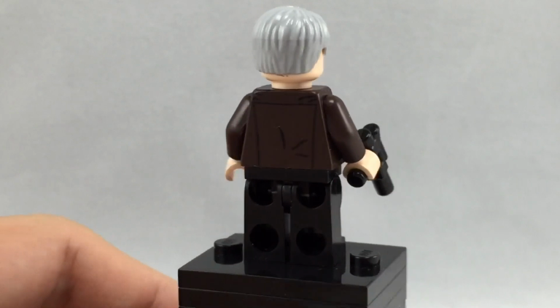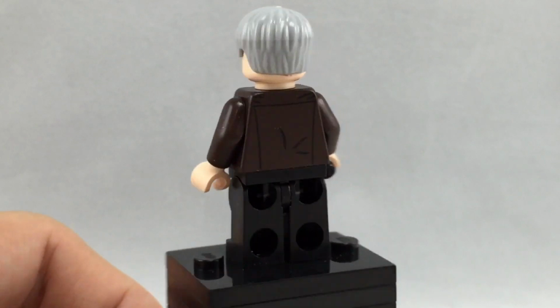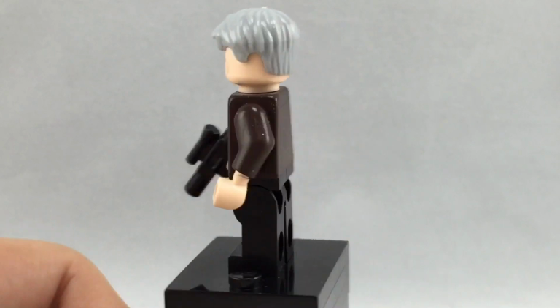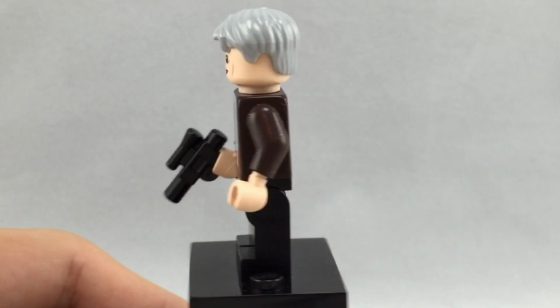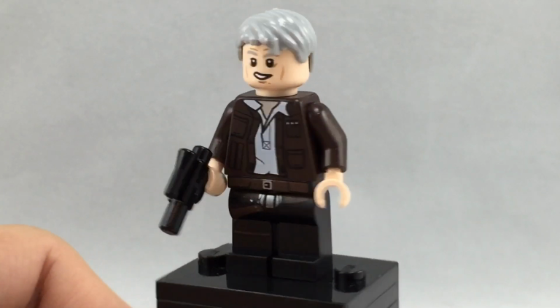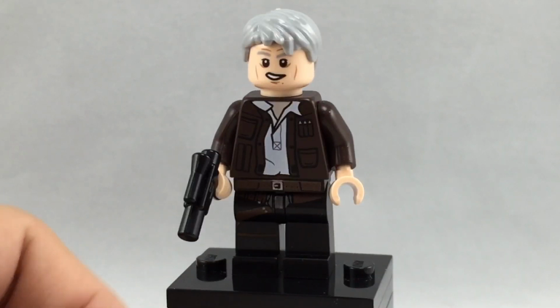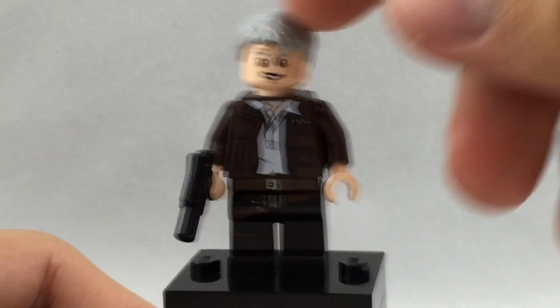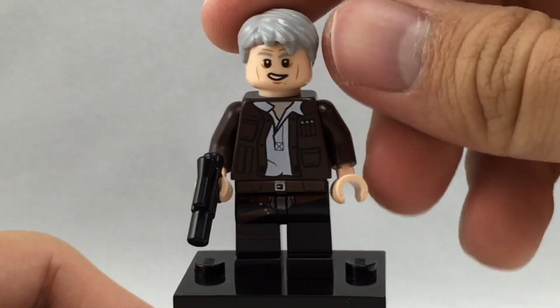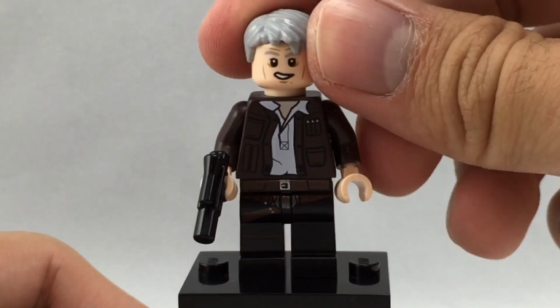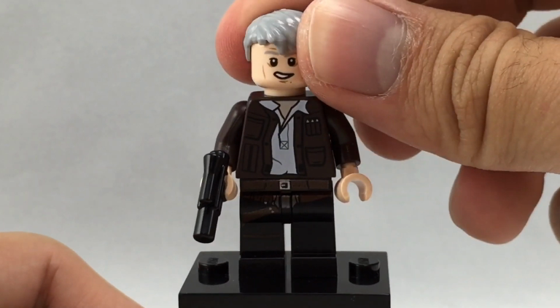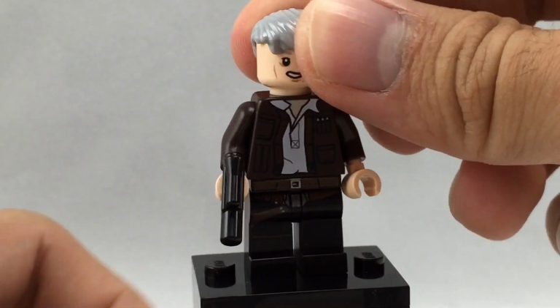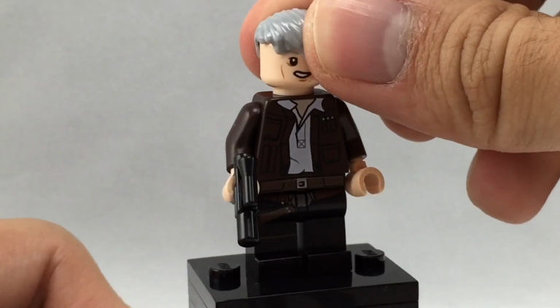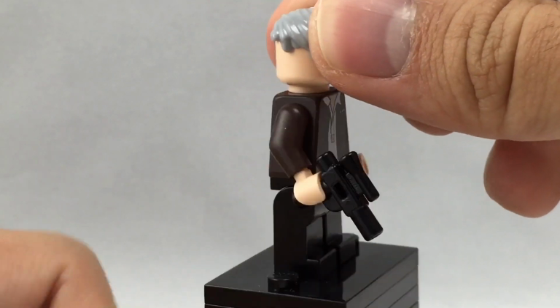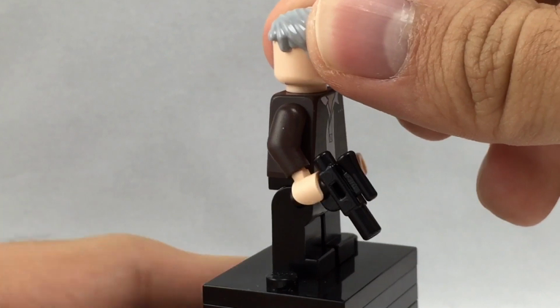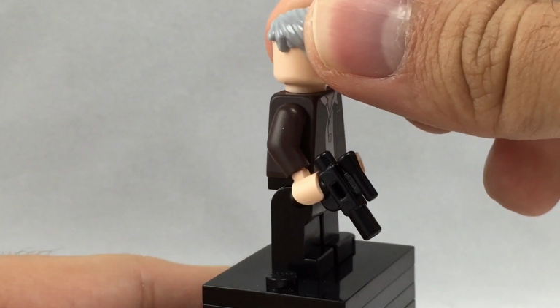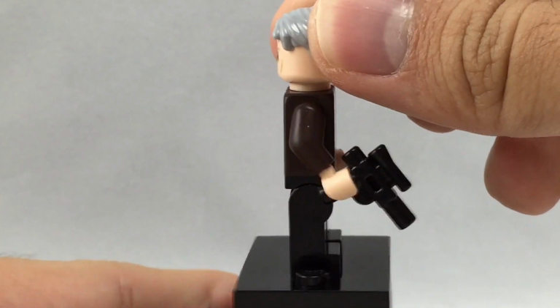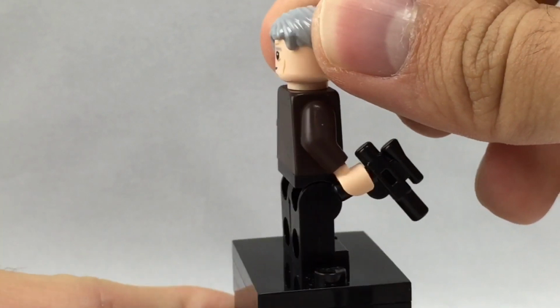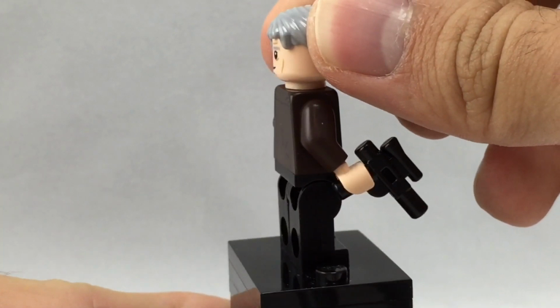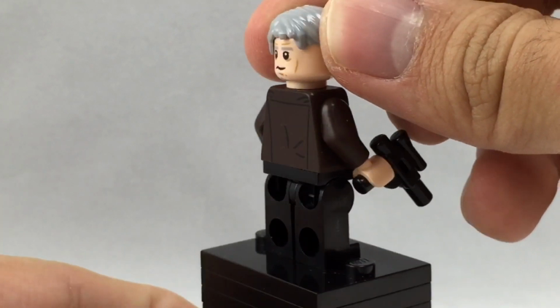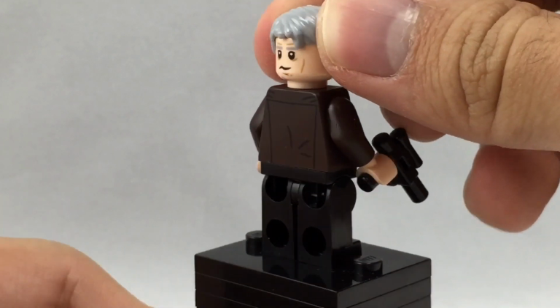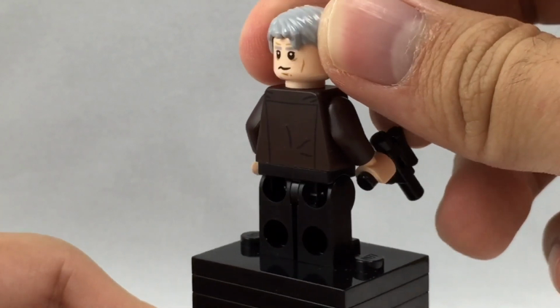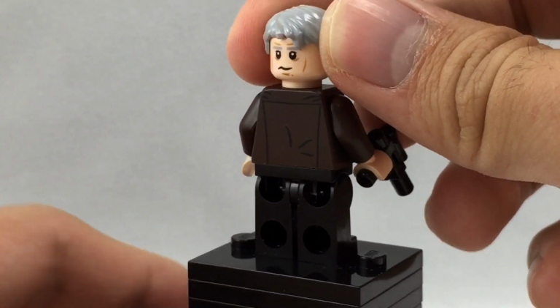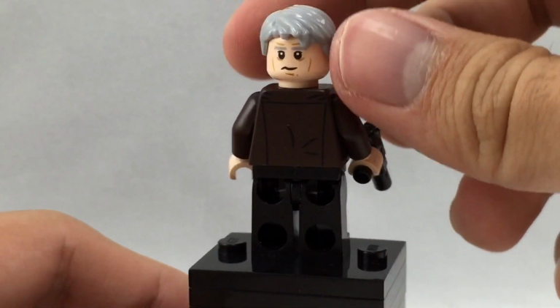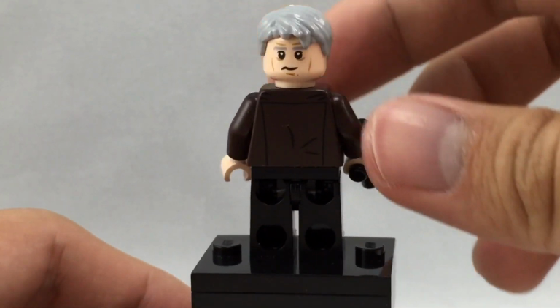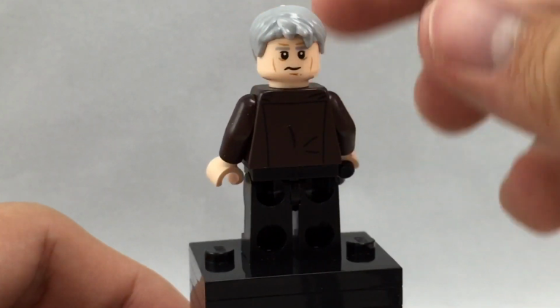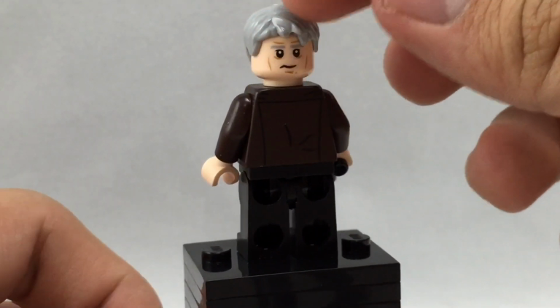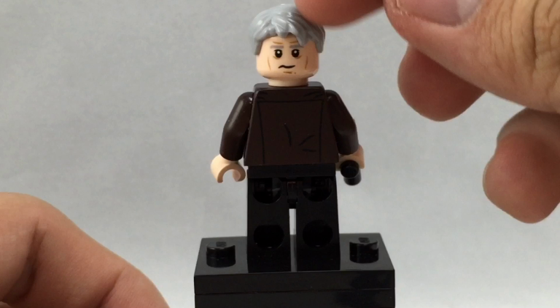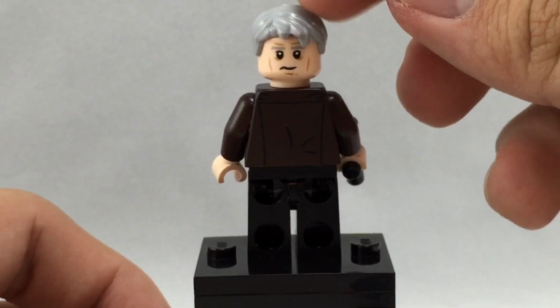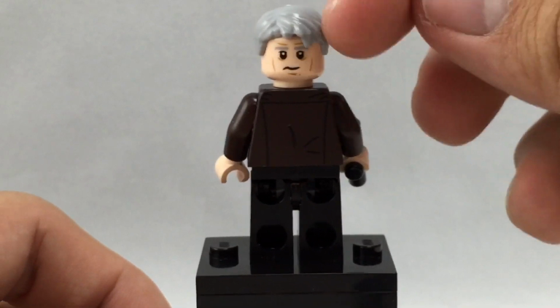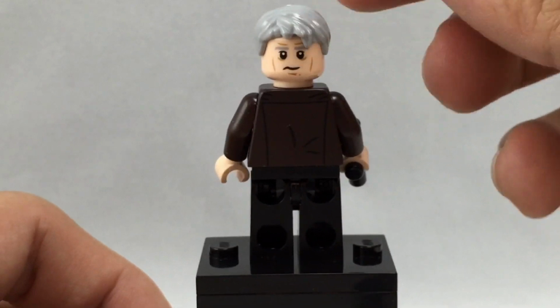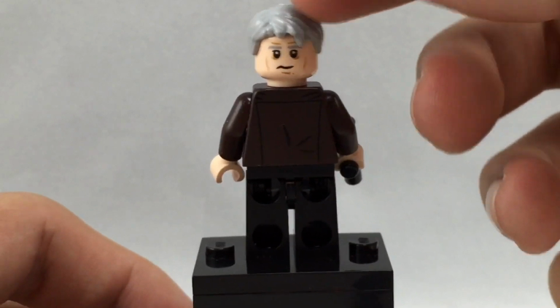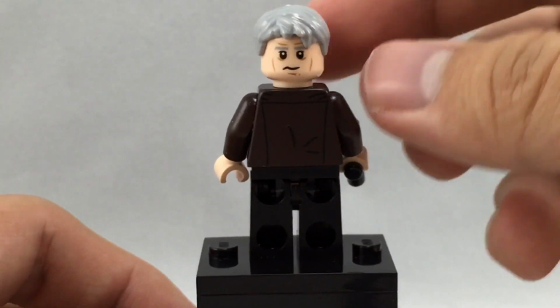Han has a nice print on his torso and face, where they use a different style of hair than what they usually use. I thought they would go with the regular Han hair, which never really felt like it fit him. But now they just use that comb hair in grey.